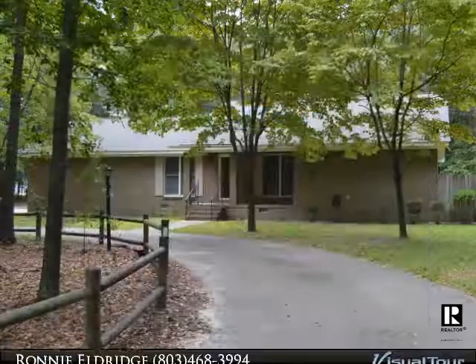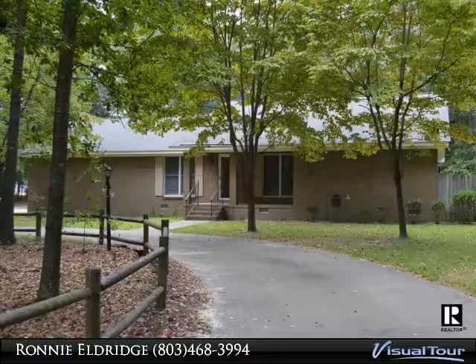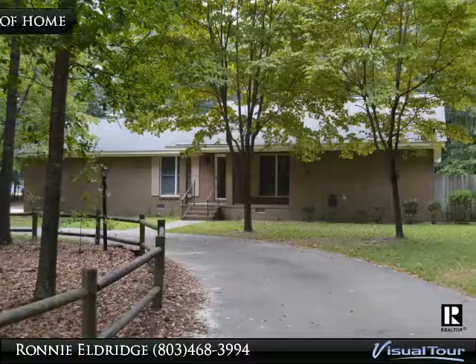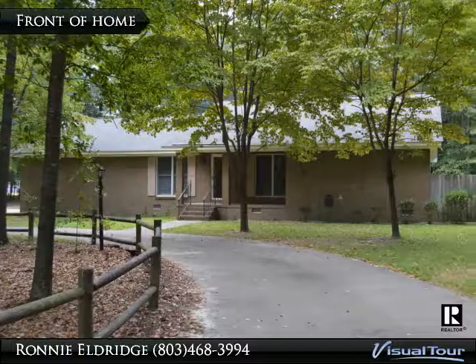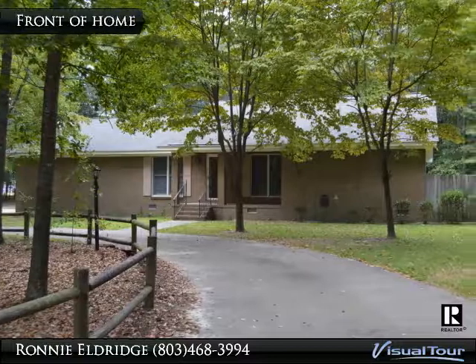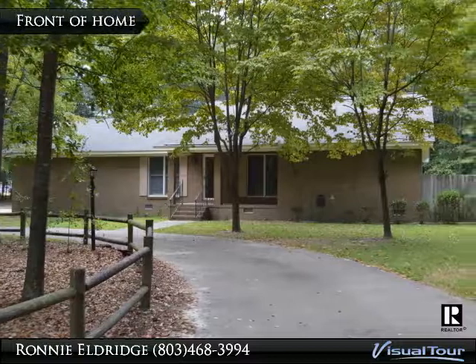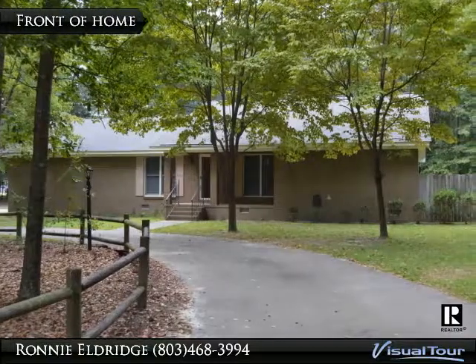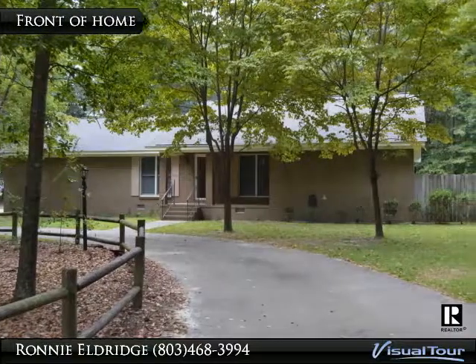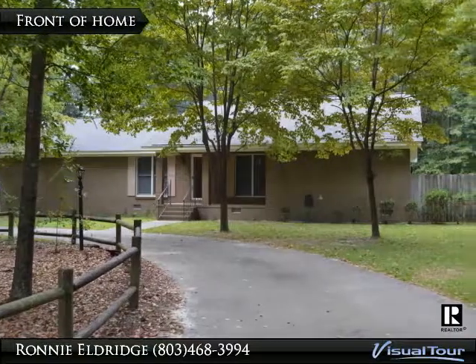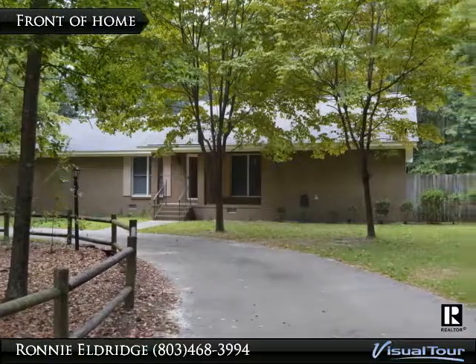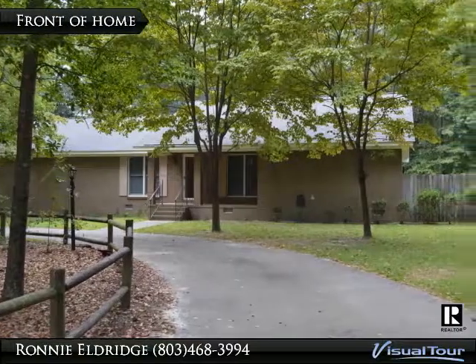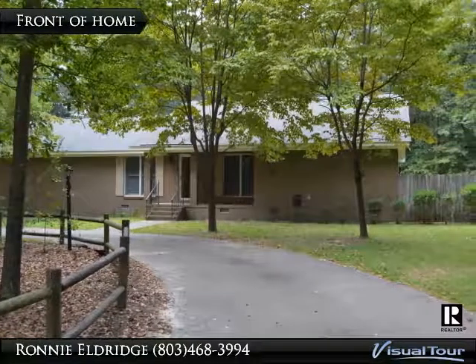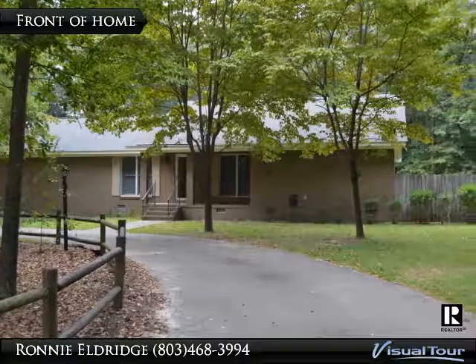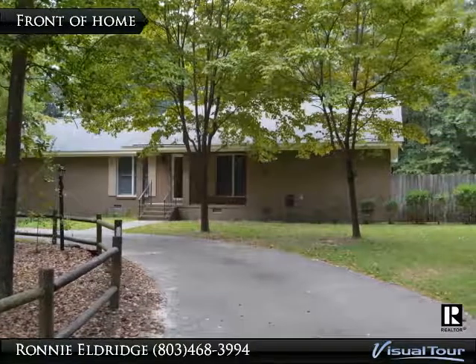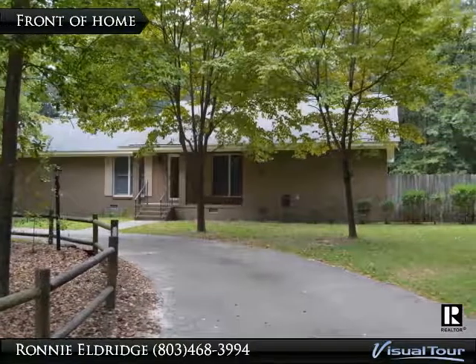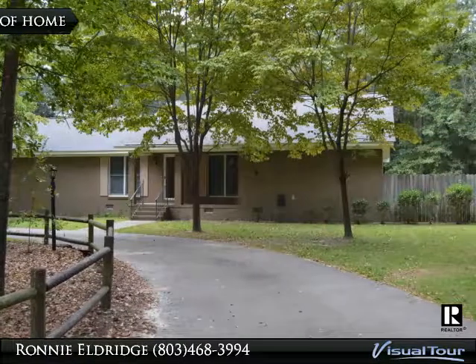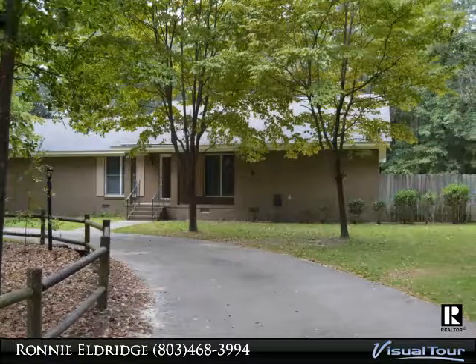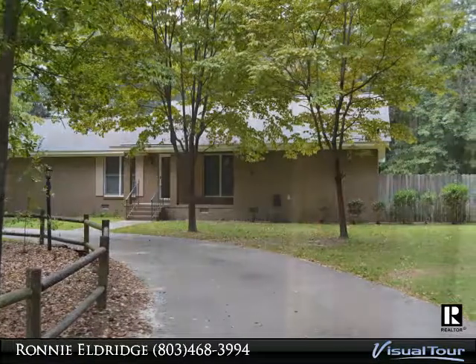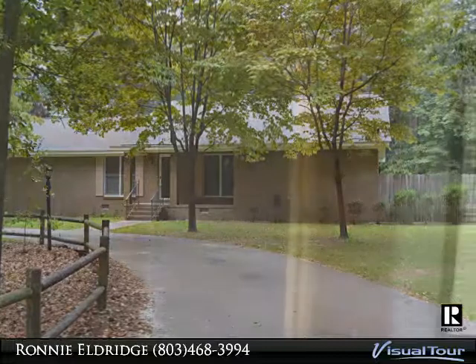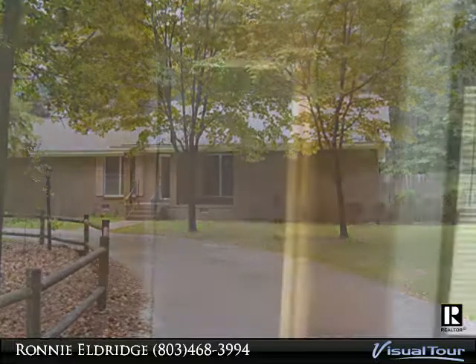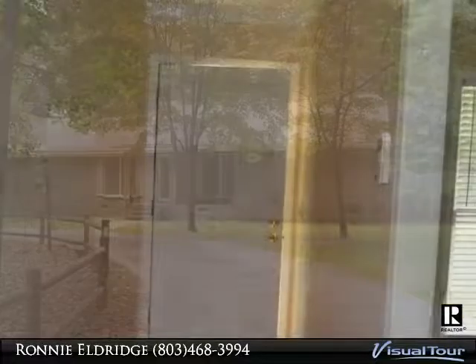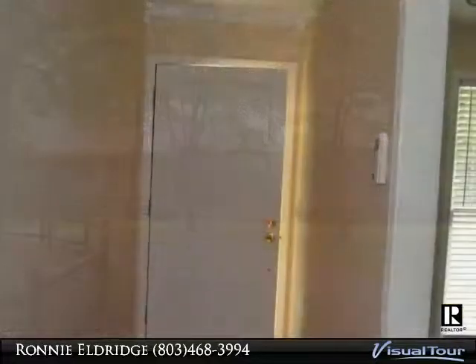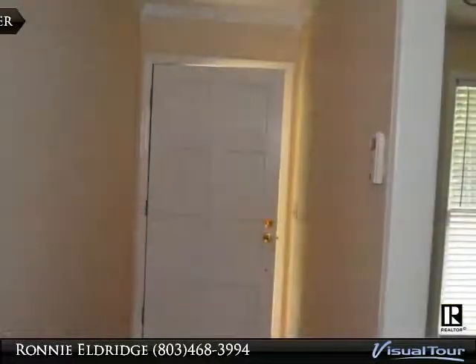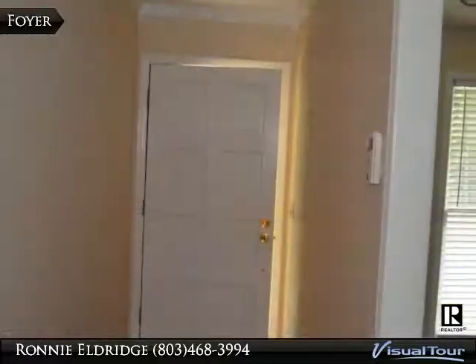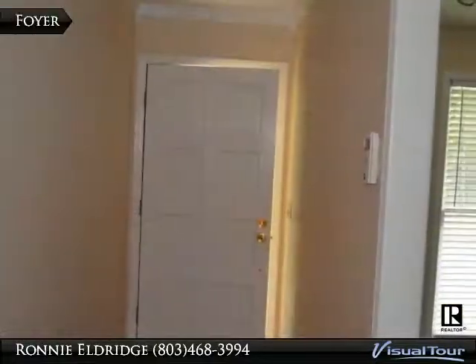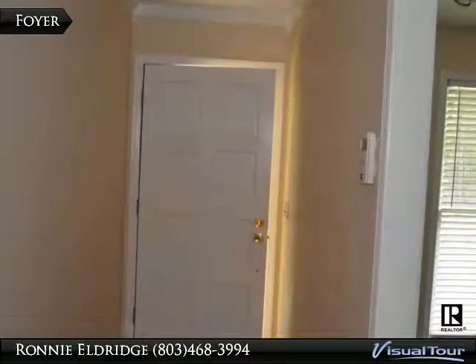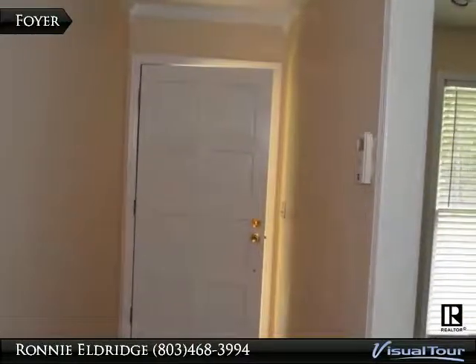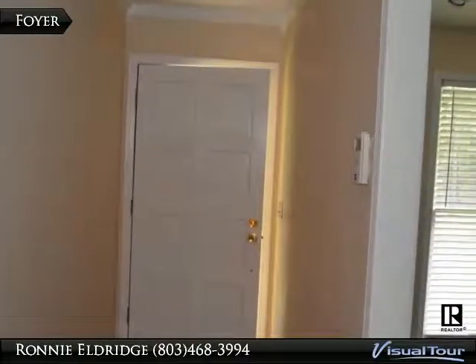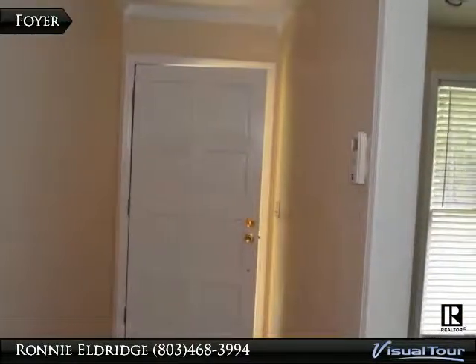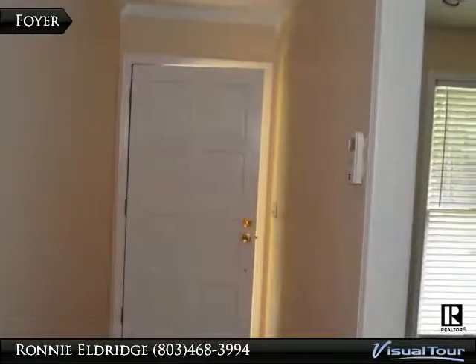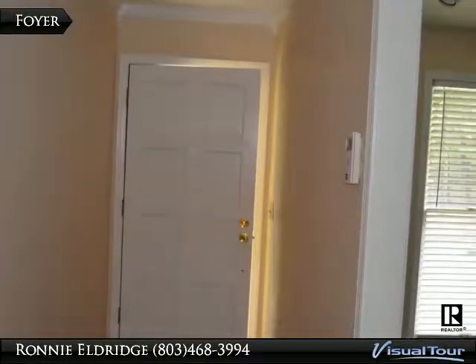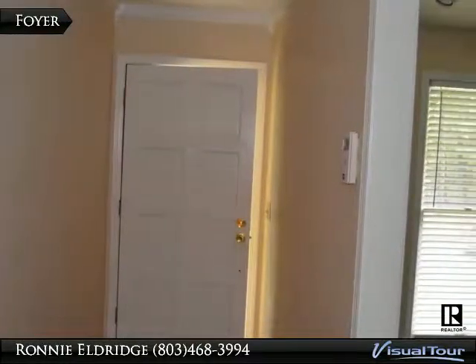This 4 bedroom 2 bath home is located on a large wooded lot. The circular driveway is beautifully landscaped and leads to the 2 car garage, or it circles around the front of the home.